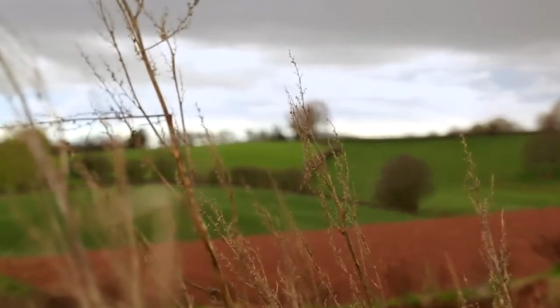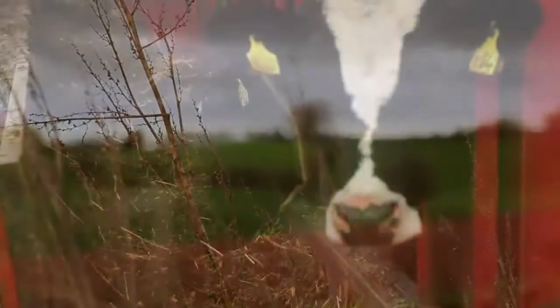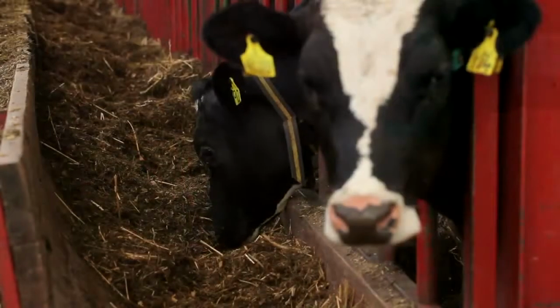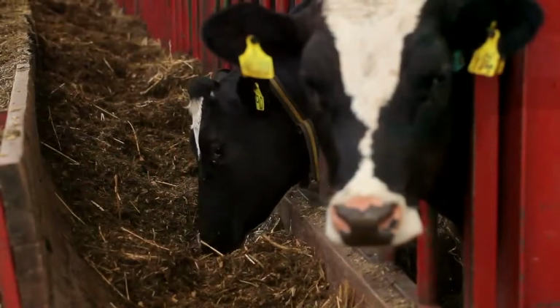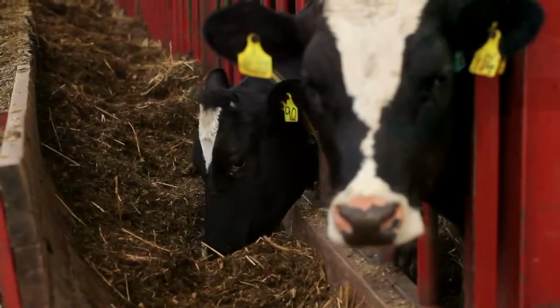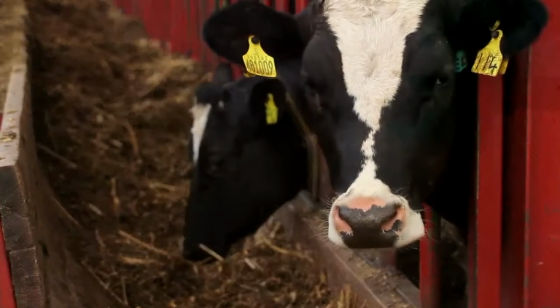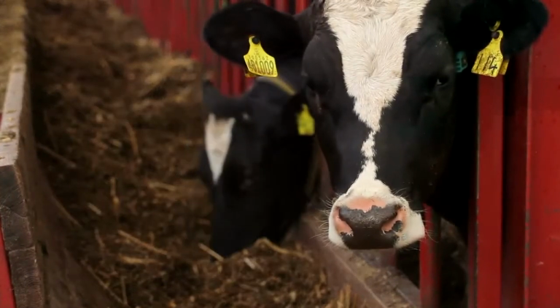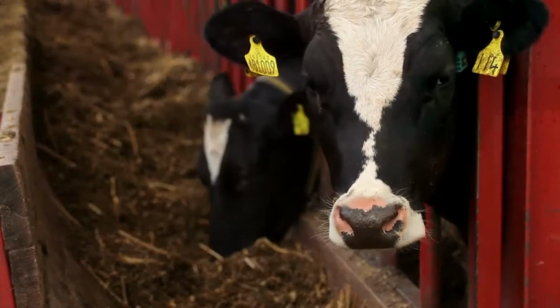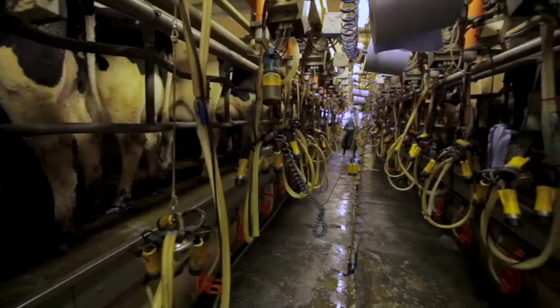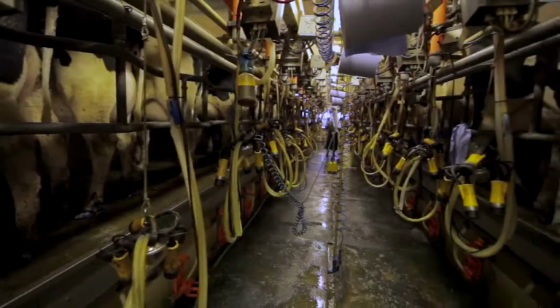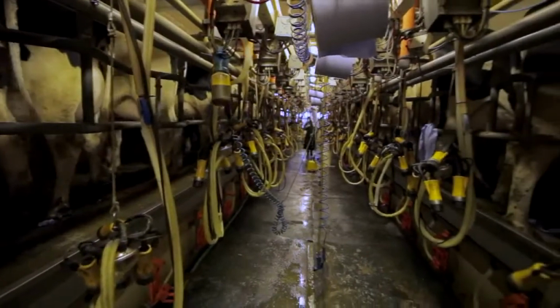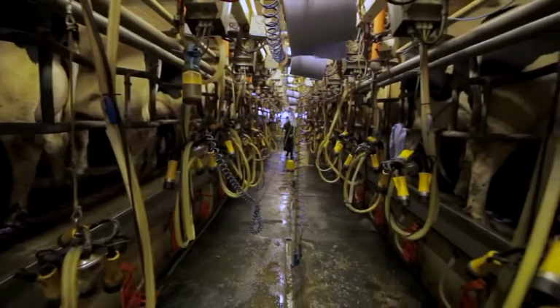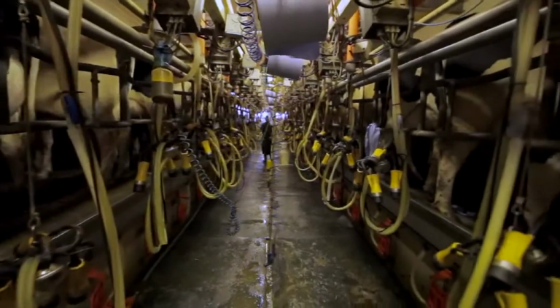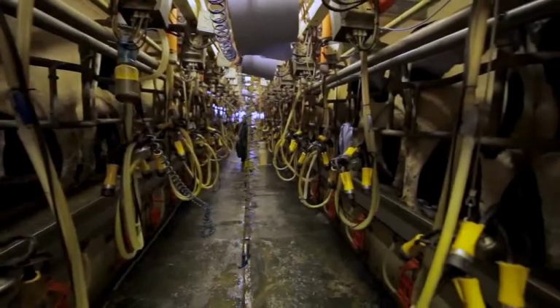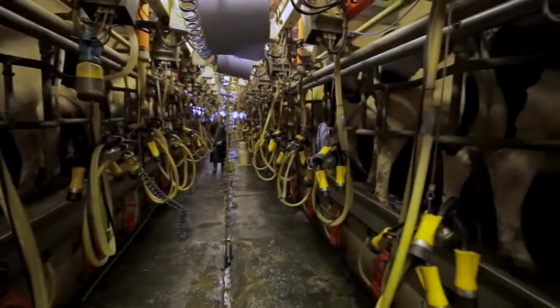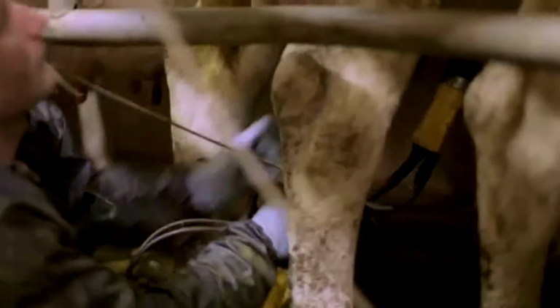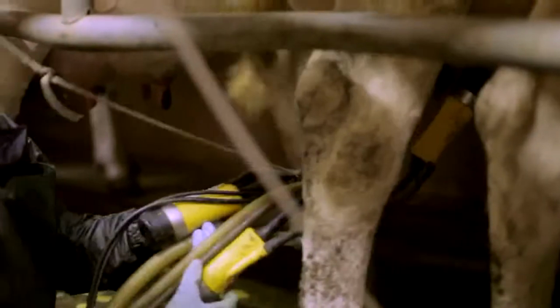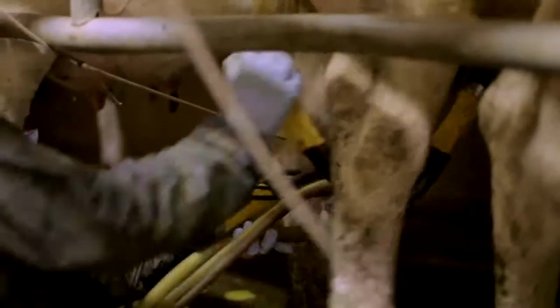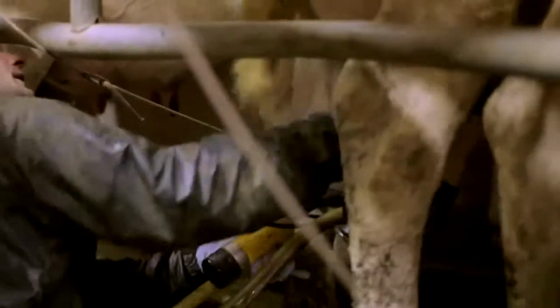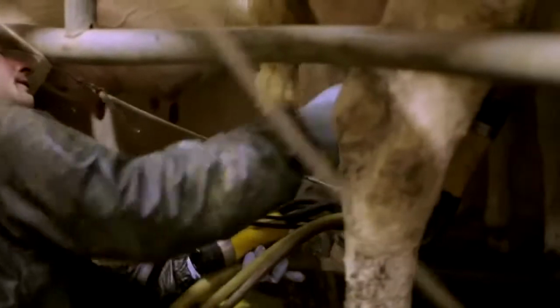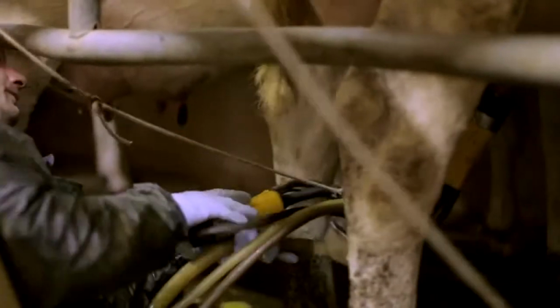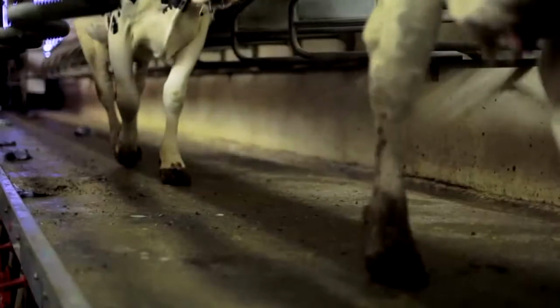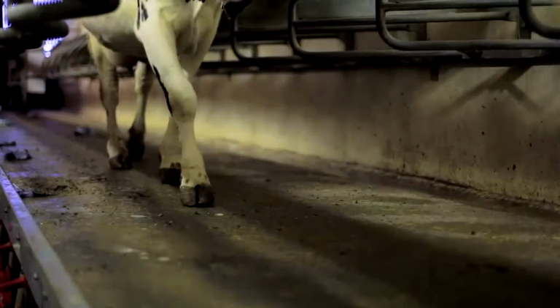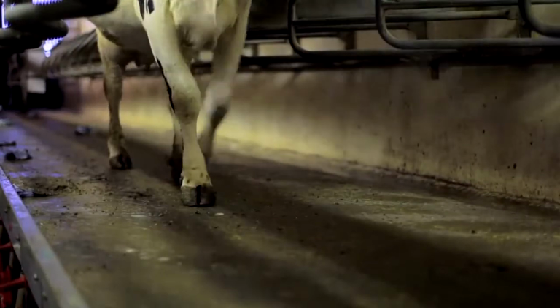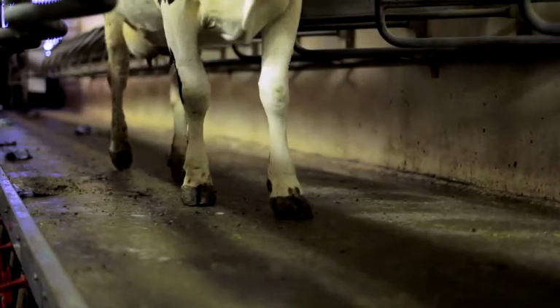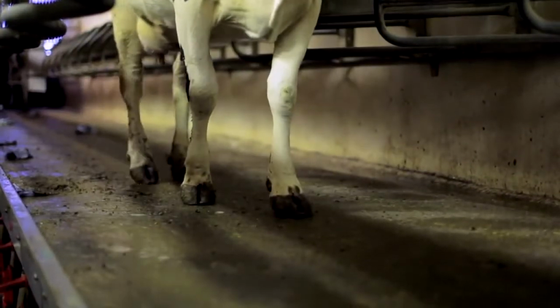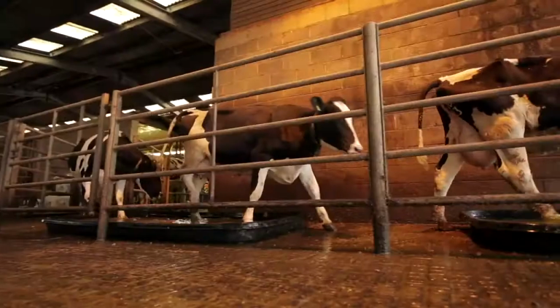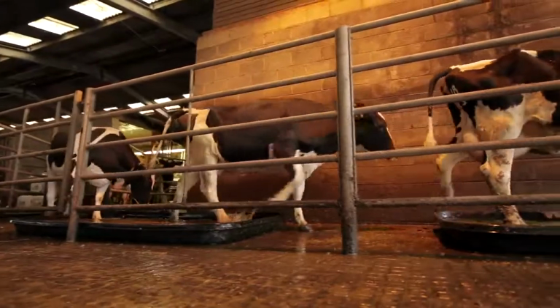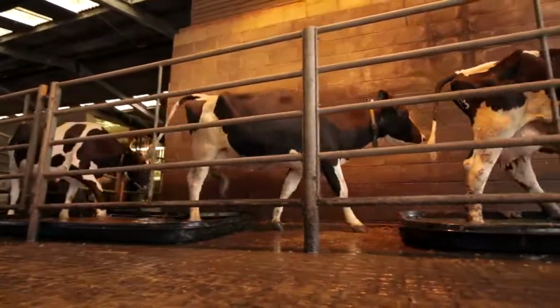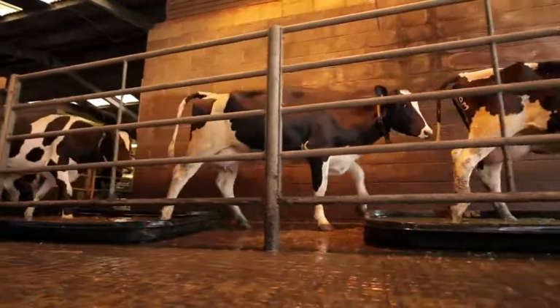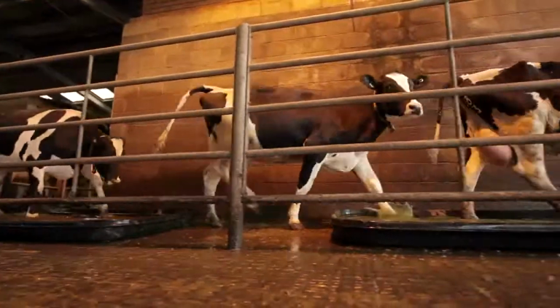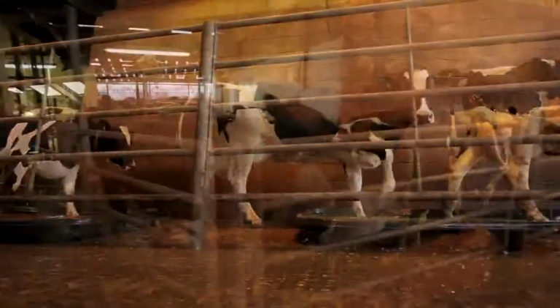Healthy happy cows are the key to any successful modern efficient dairy system. Effective lameness control is crucial to maintaining herd health. Regular foot bathing is proven to reduce lameness across the herd.